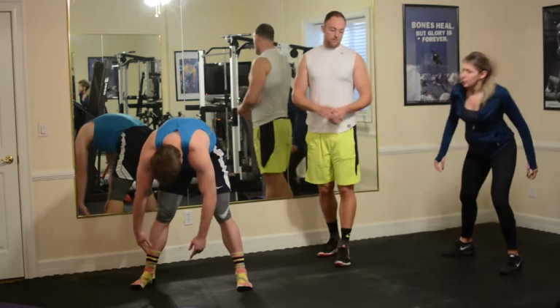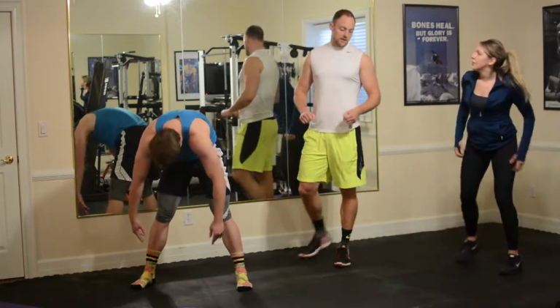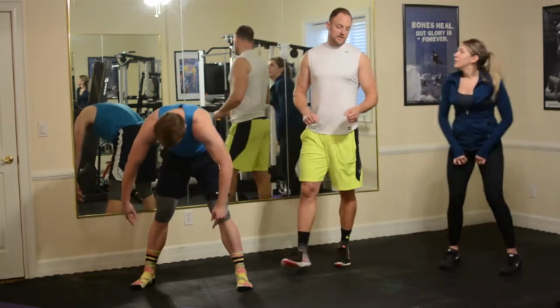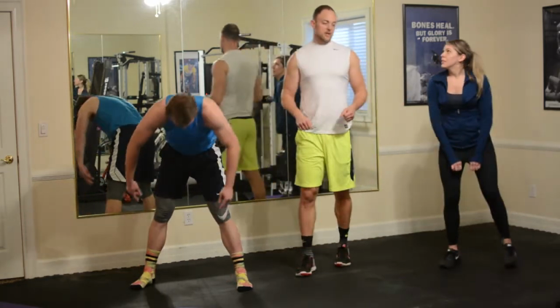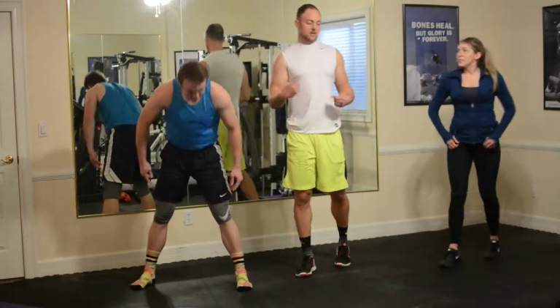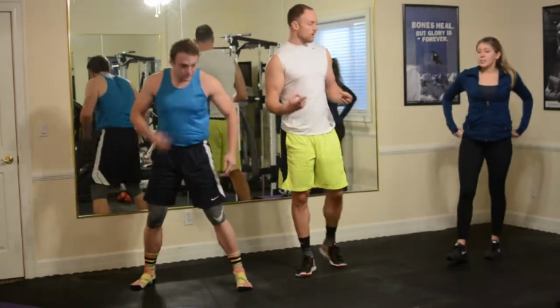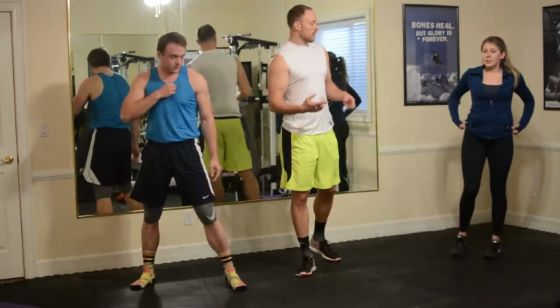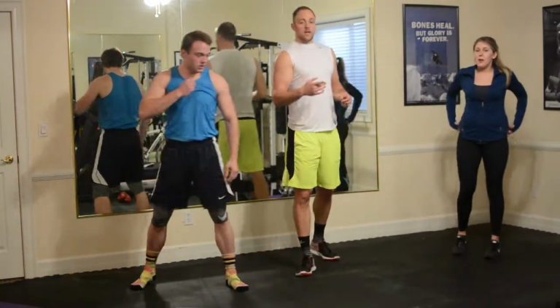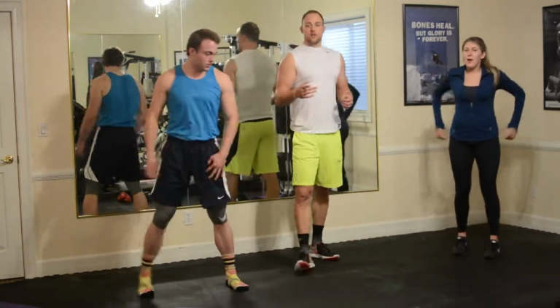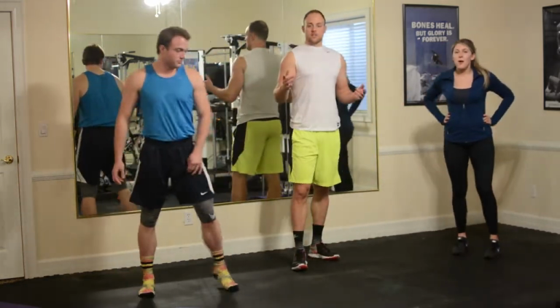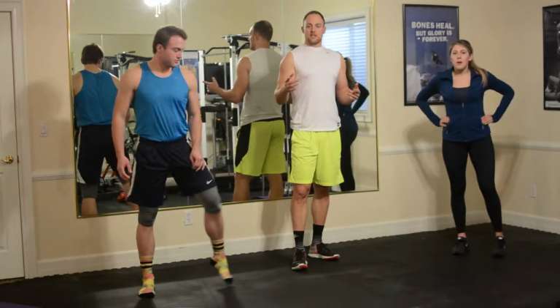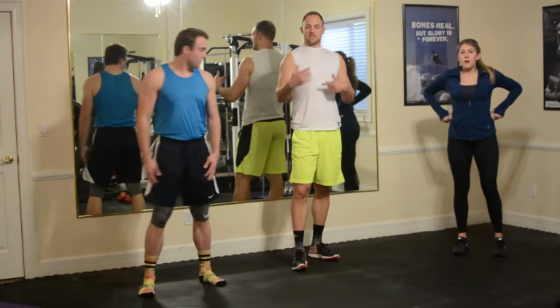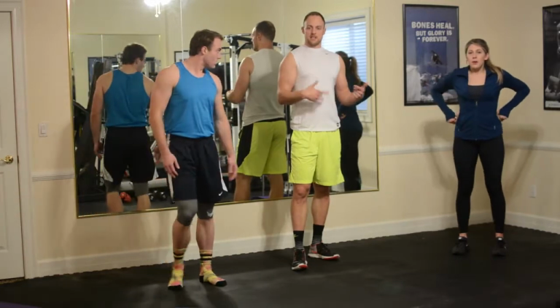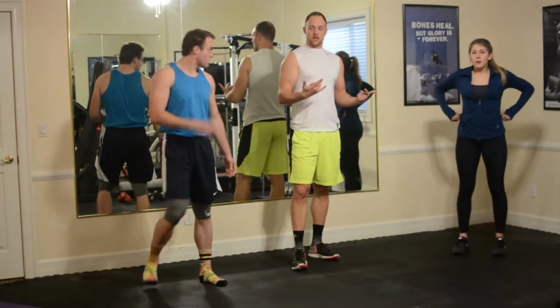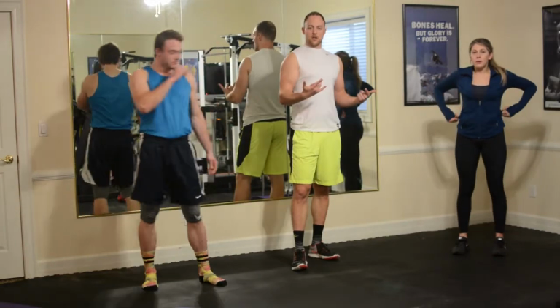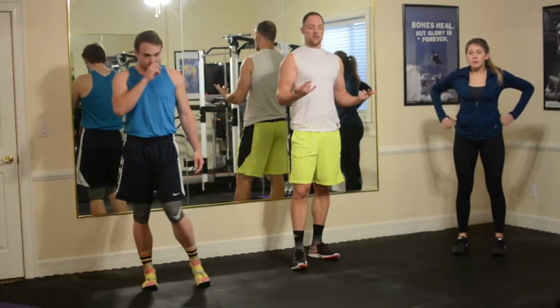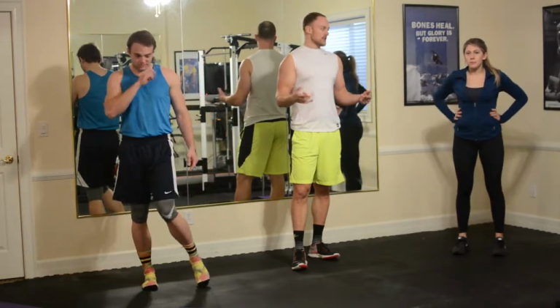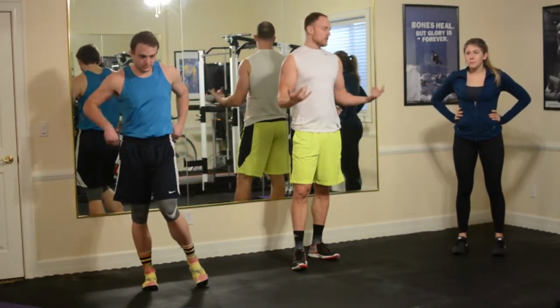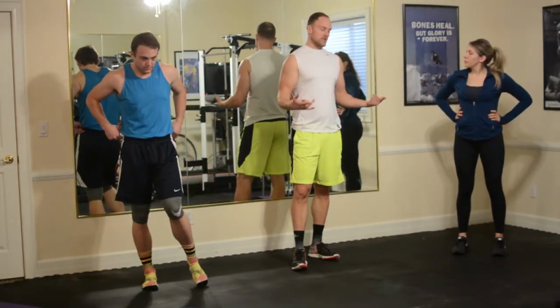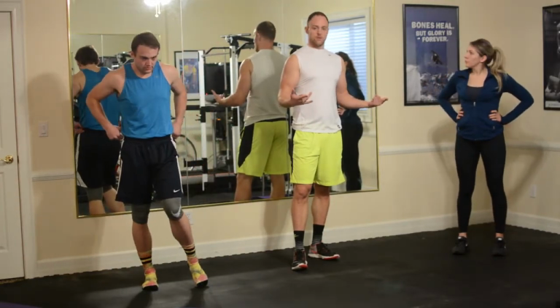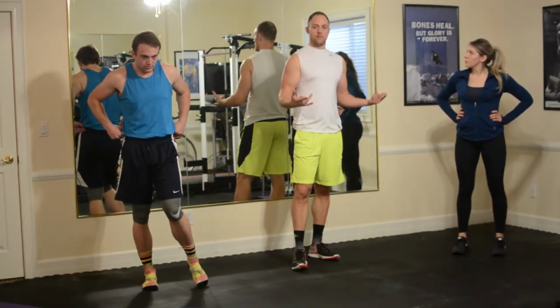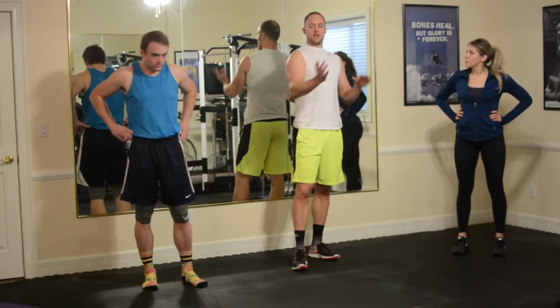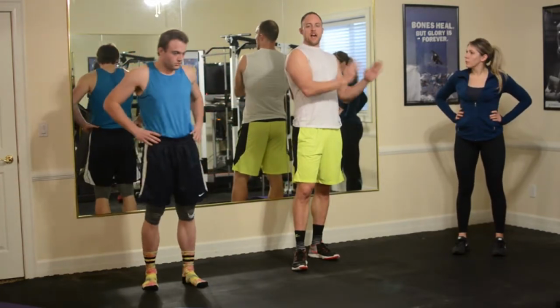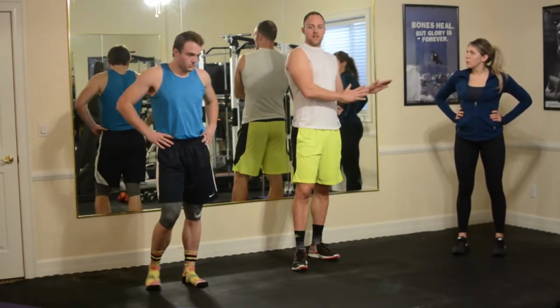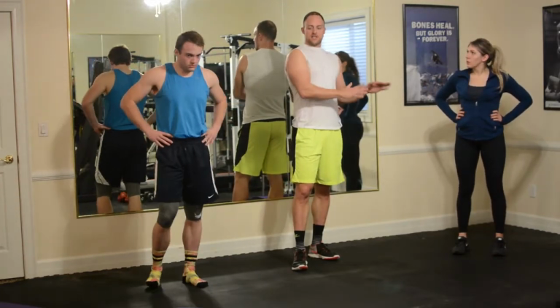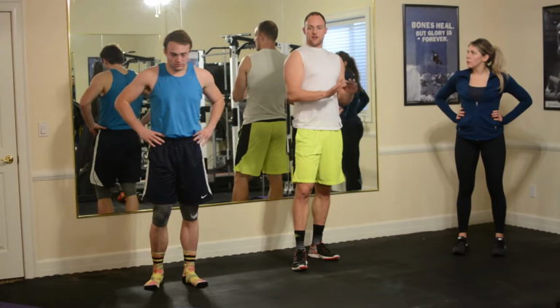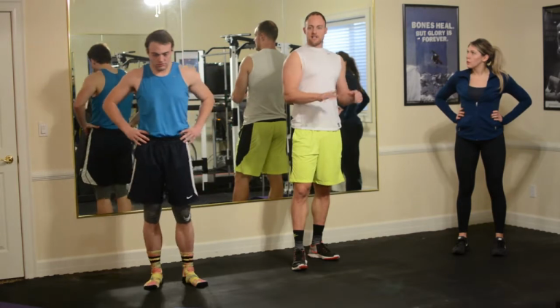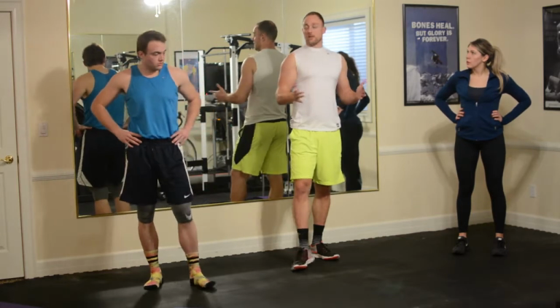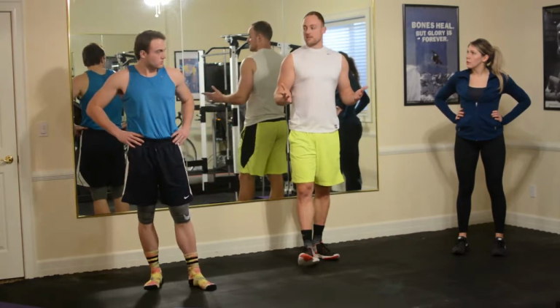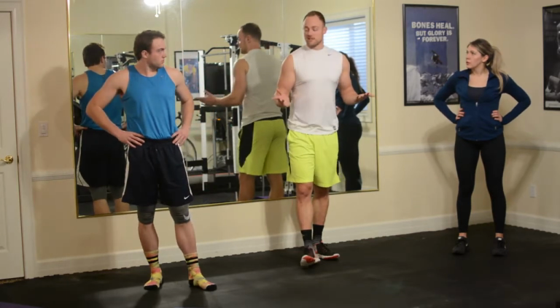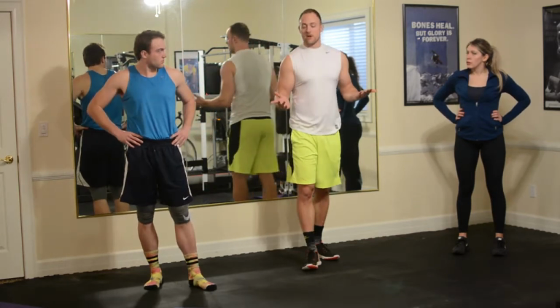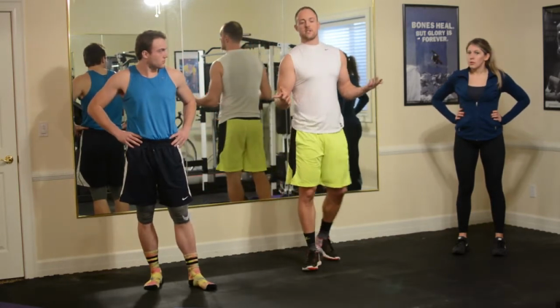We are ready to get started. Circuit one is really just going to be some steady state cardio — it's going to be a continuation of the warm-up. After that, we'll take a little rest and then we'll get into some of the harder stuff.